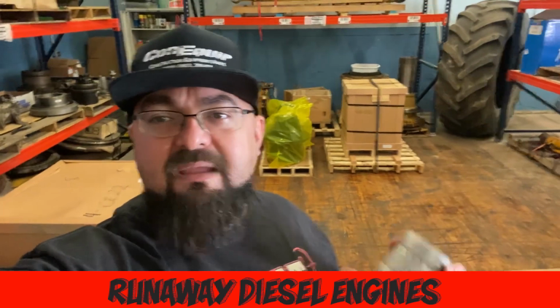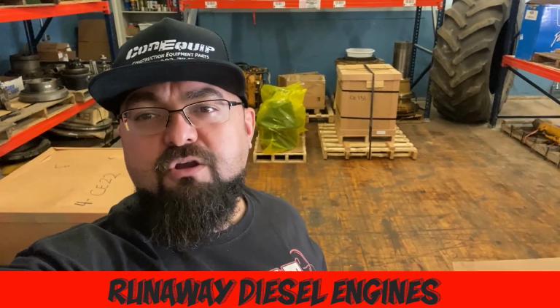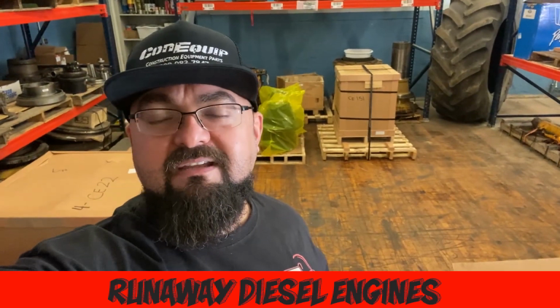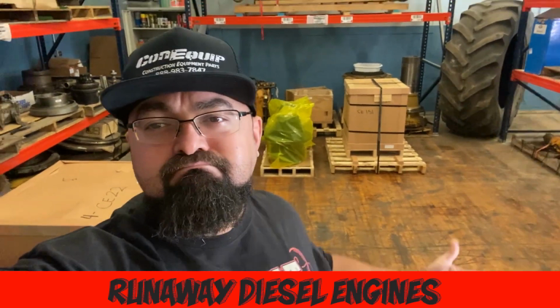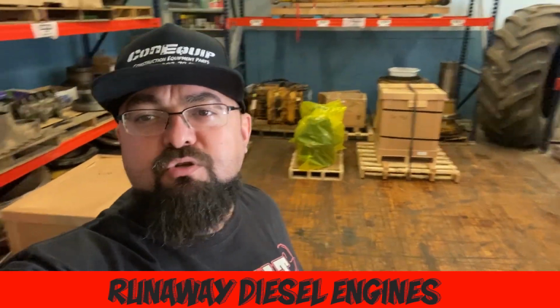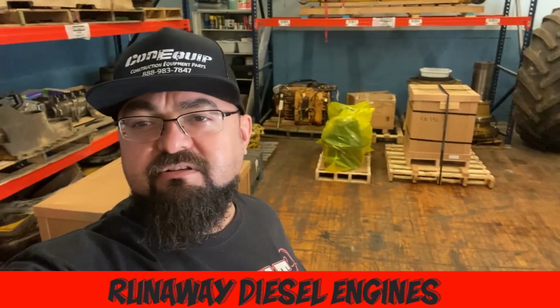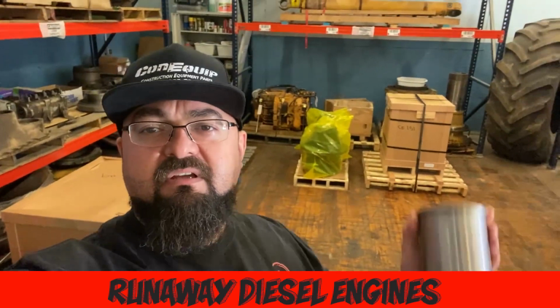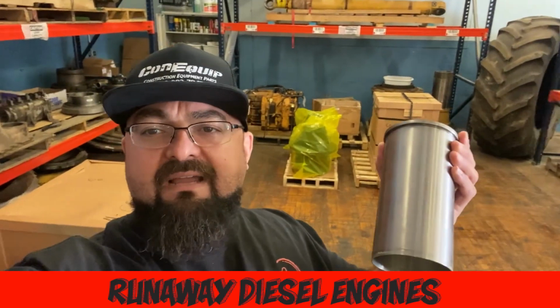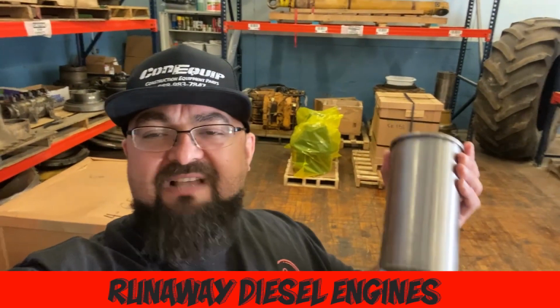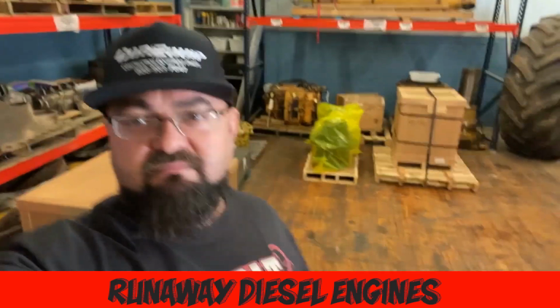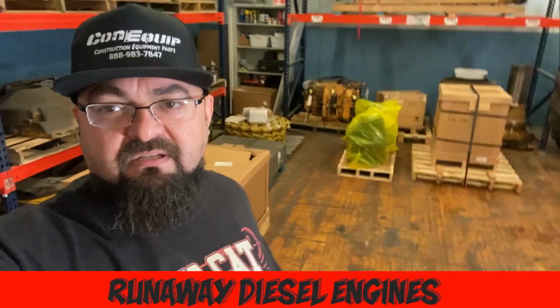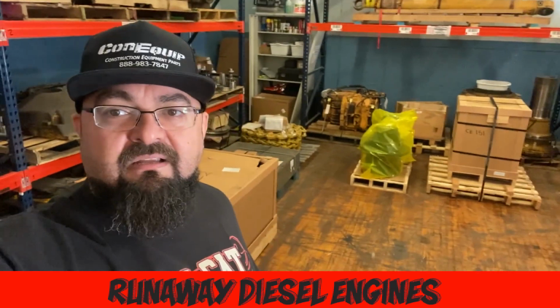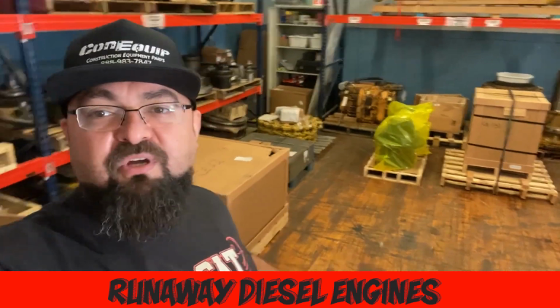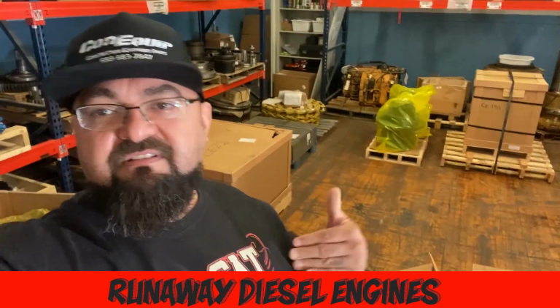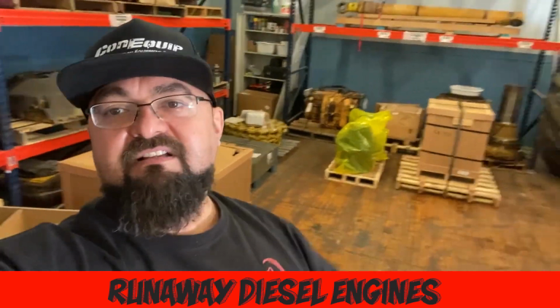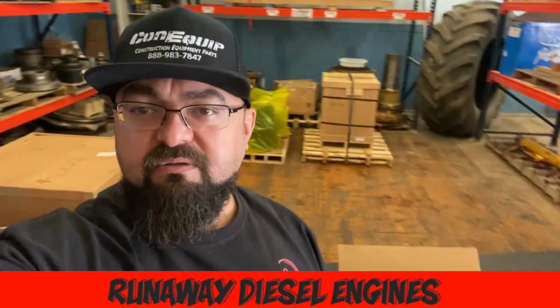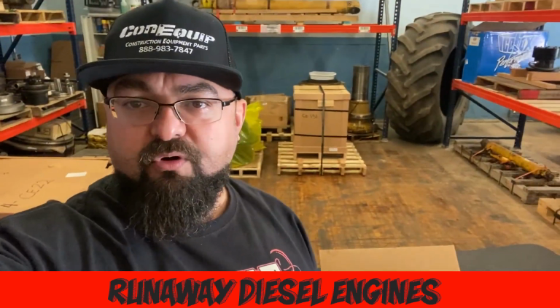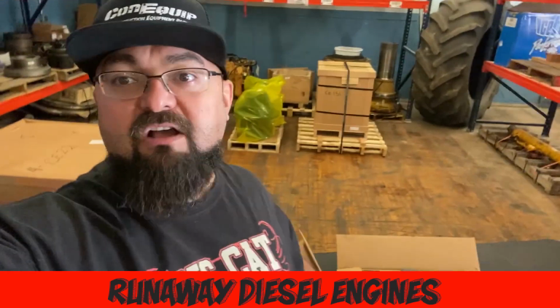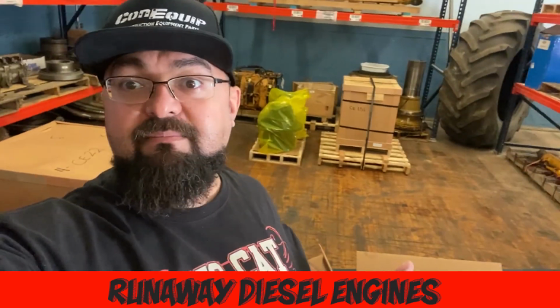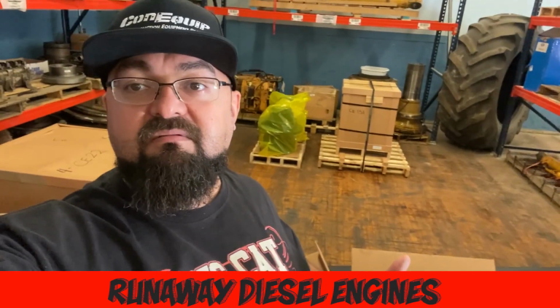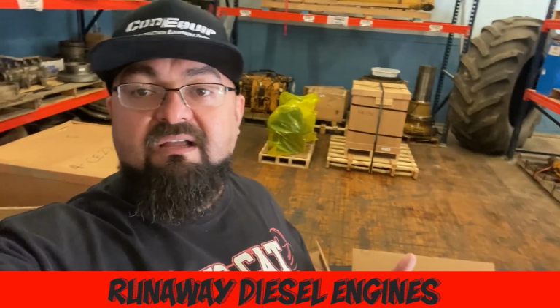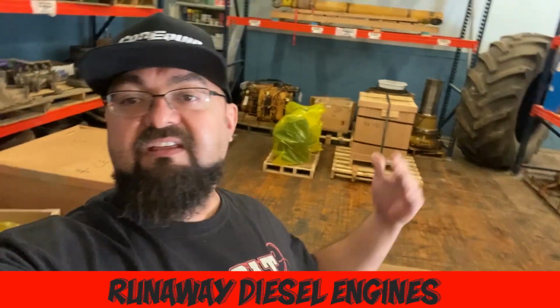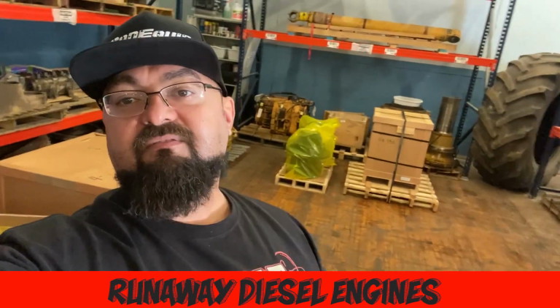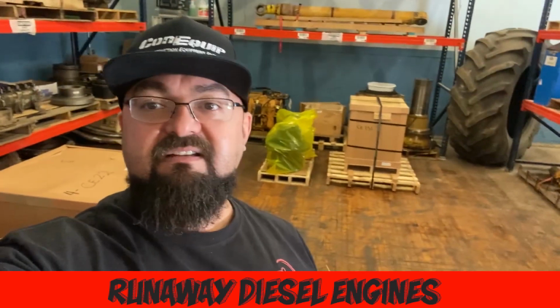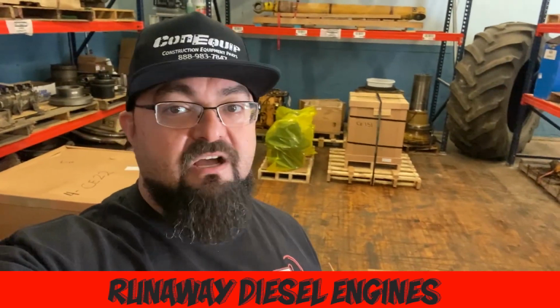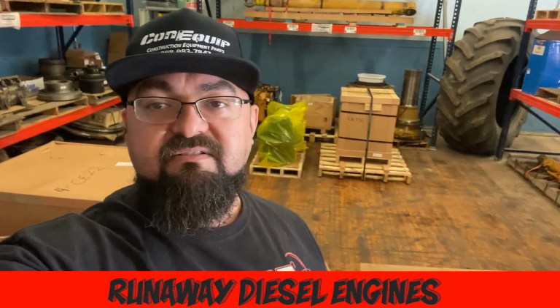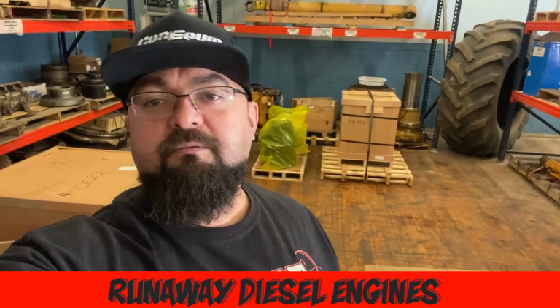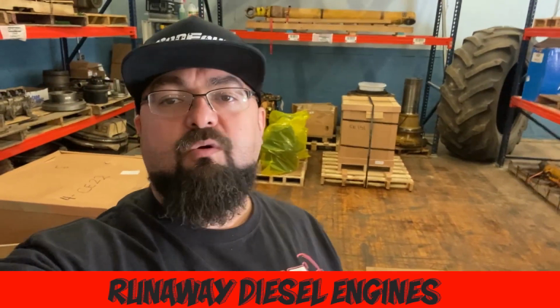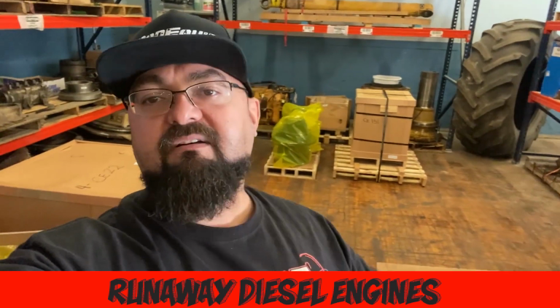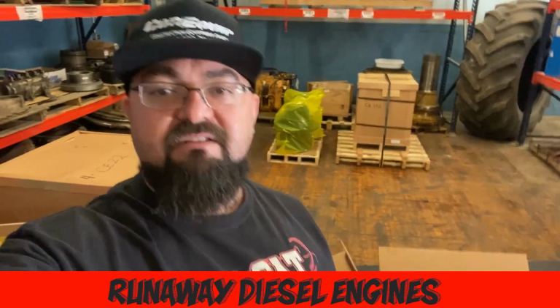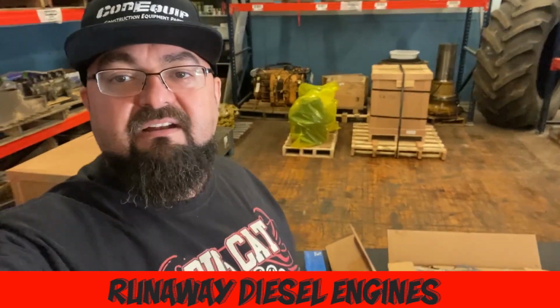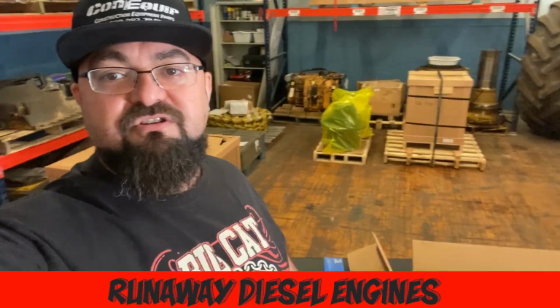Maybe you need to go ahead and get some new liners. KindEquit's got it. We can put together a diesel engine rebuild kit for you, and now's the time to do it. As things start freezing in the next couple of months, you're probably going to want to tear down that engine and get it refreshed up.